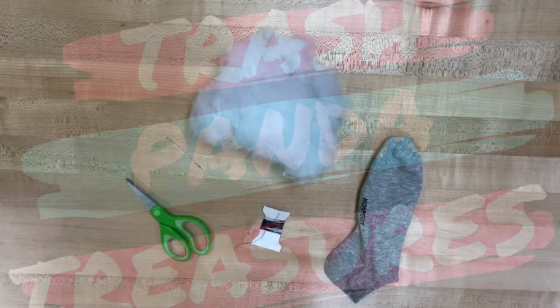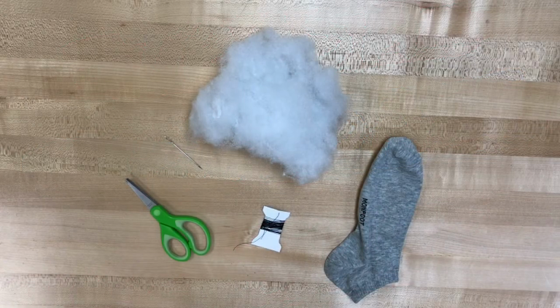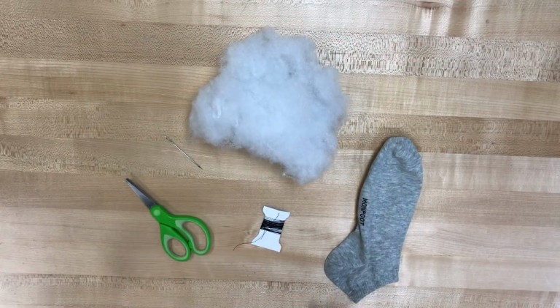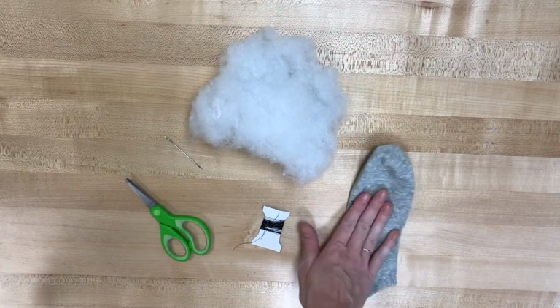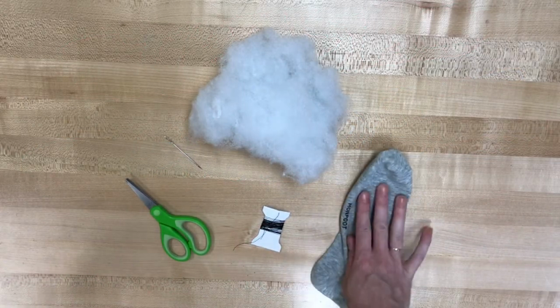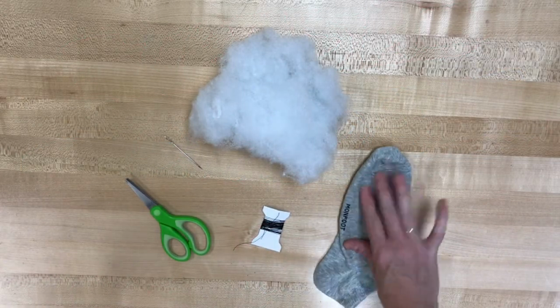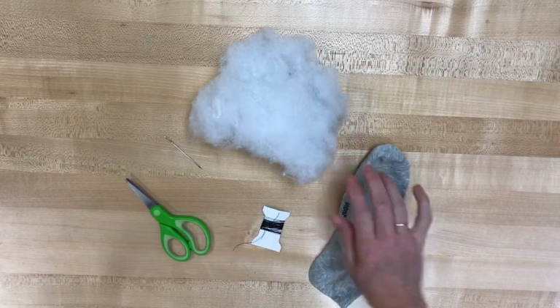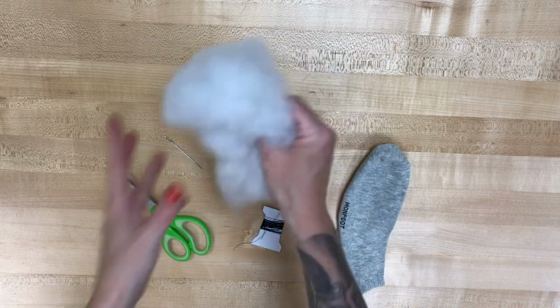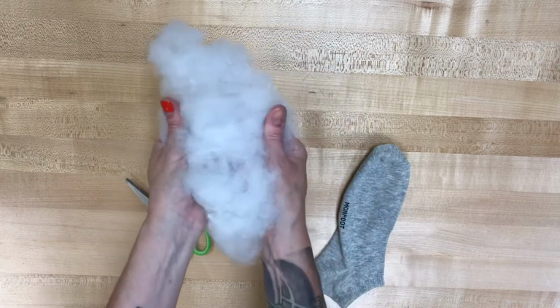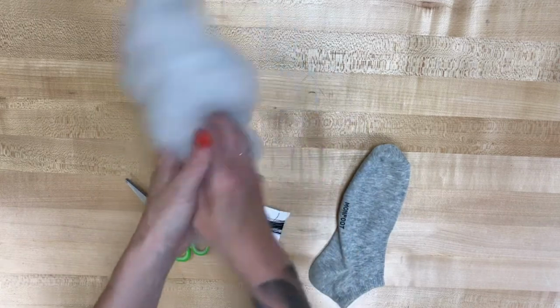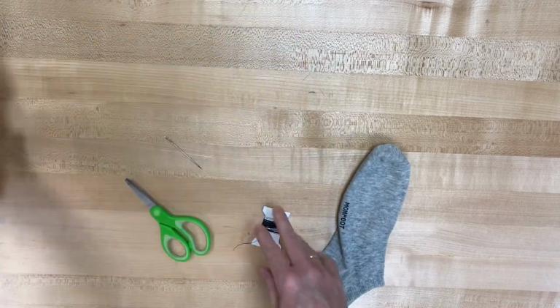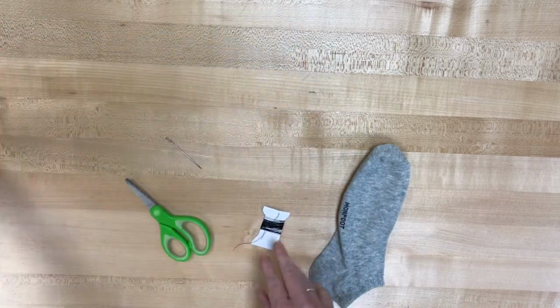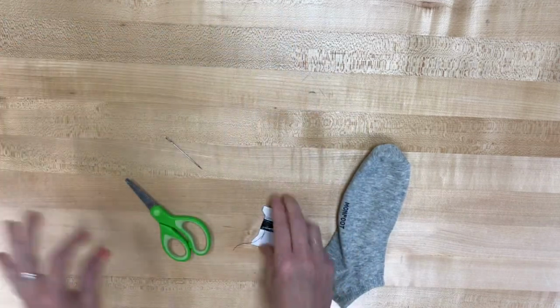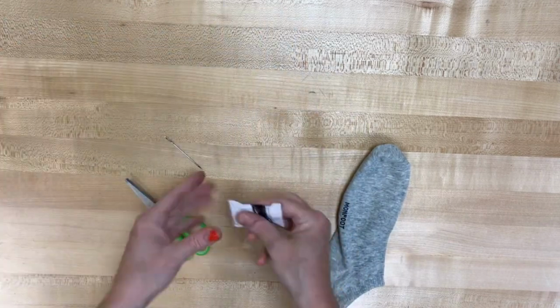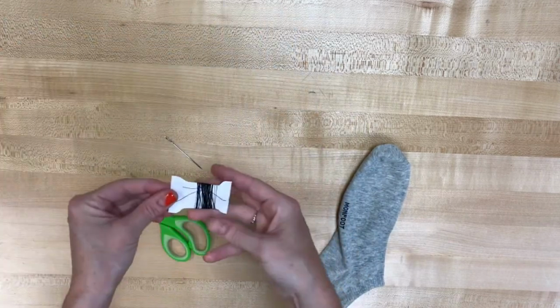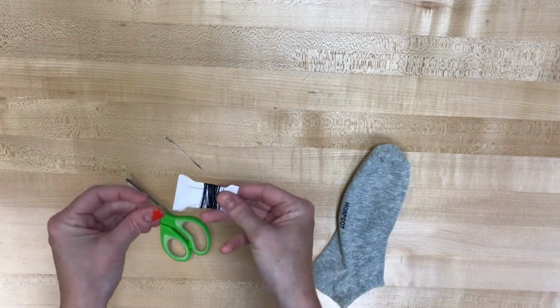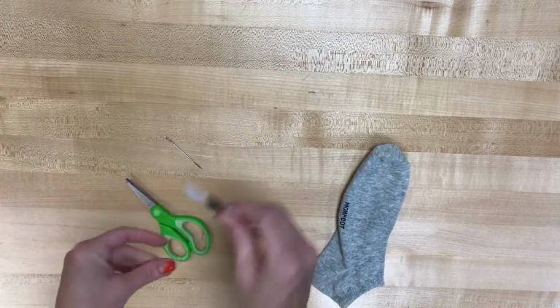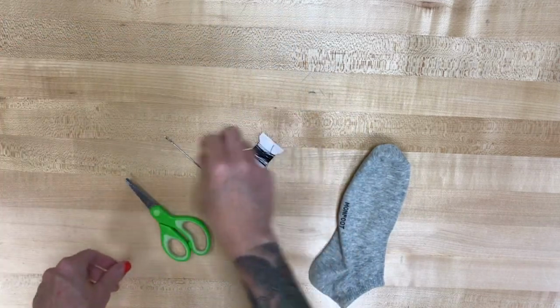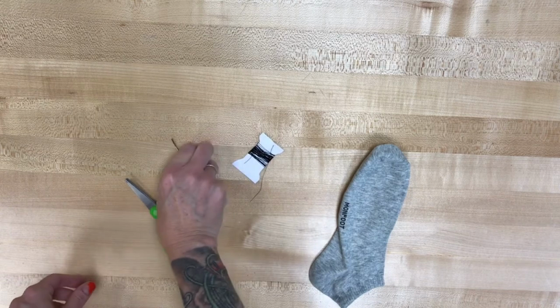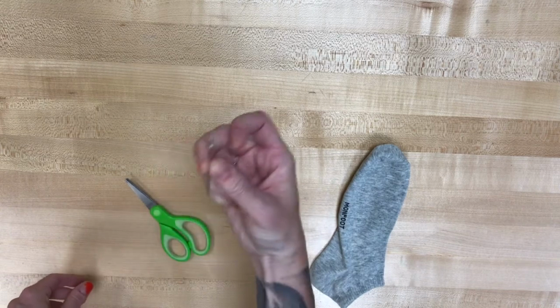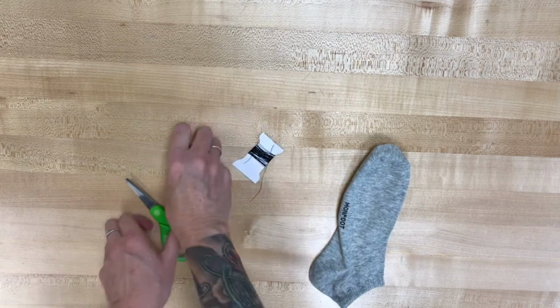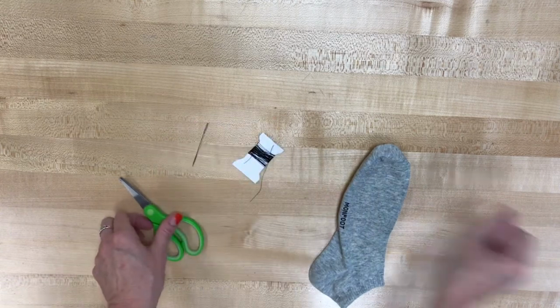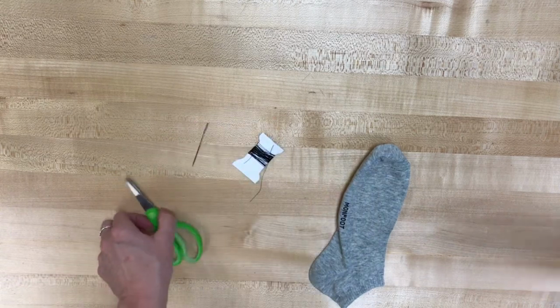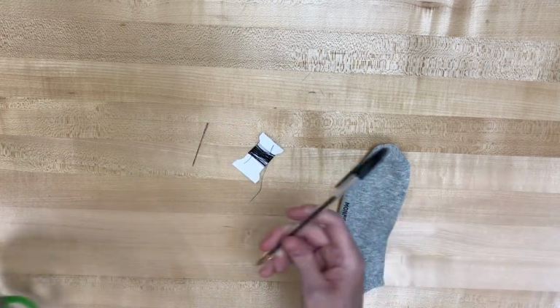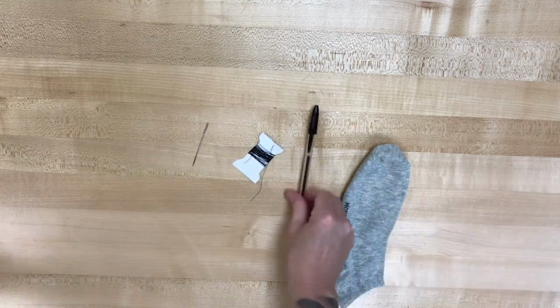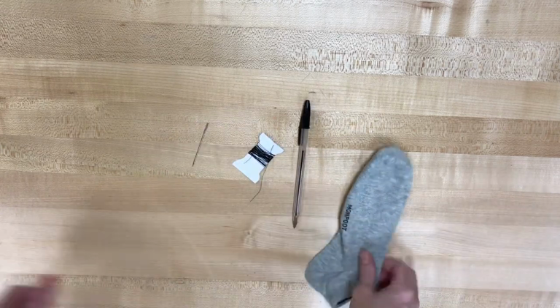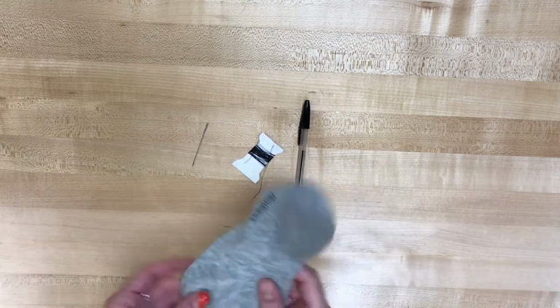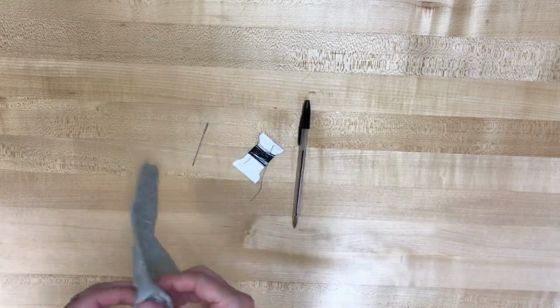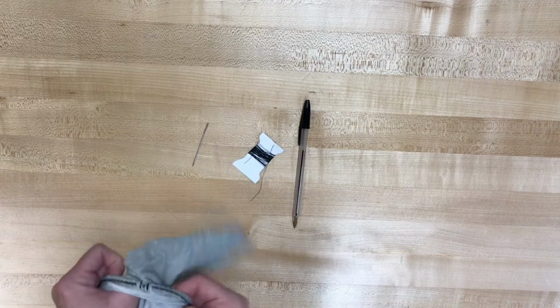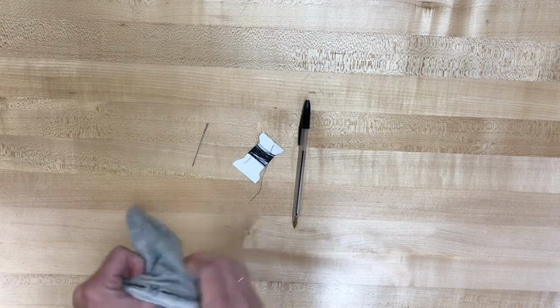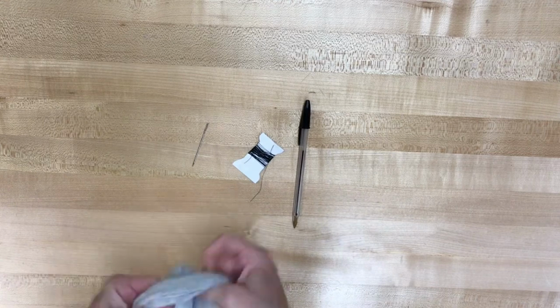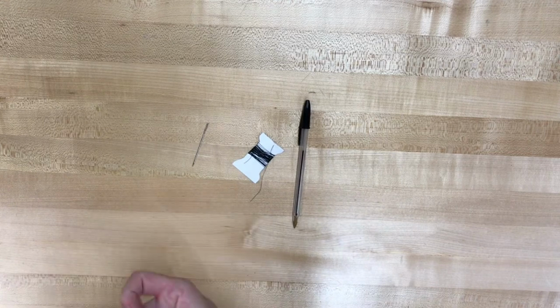So what do we have in our bag? We should have a sock, we've got some fluff, we've got some thread, we have a needle. You guys are gonna have some gray felt, you're gonna have some black felt, and I didn't include a pen but you are gonna need one.